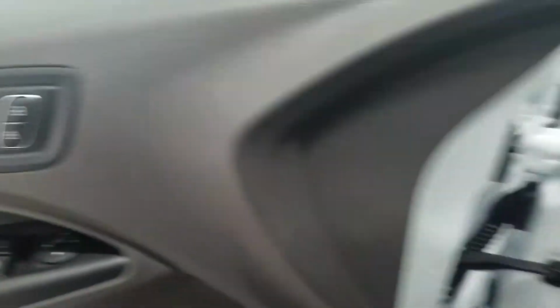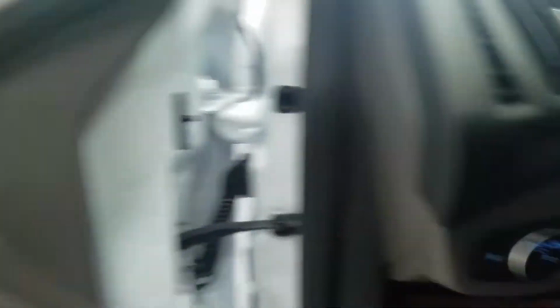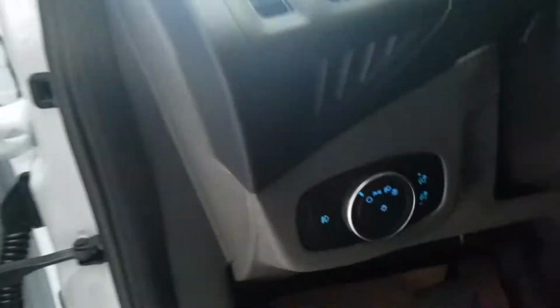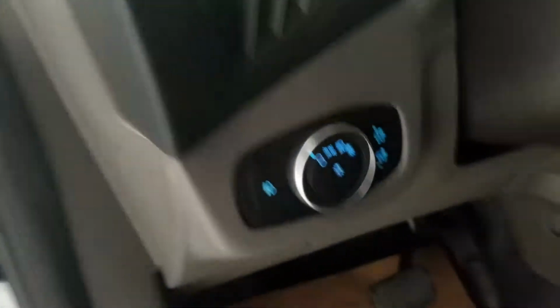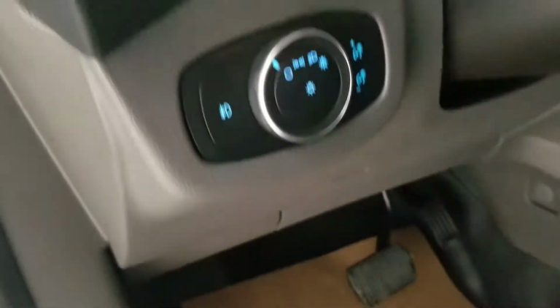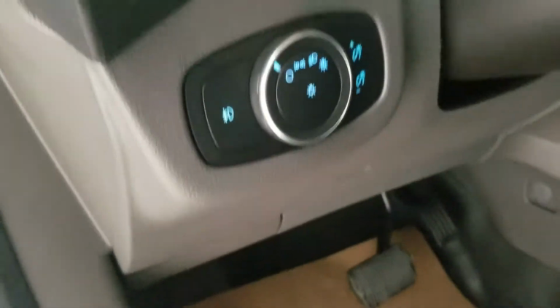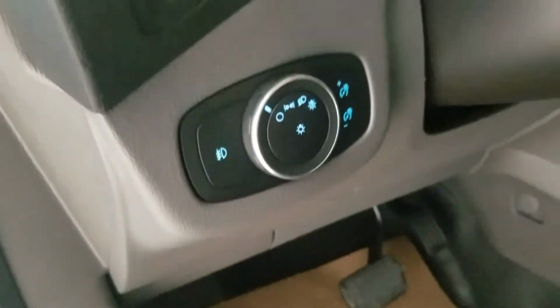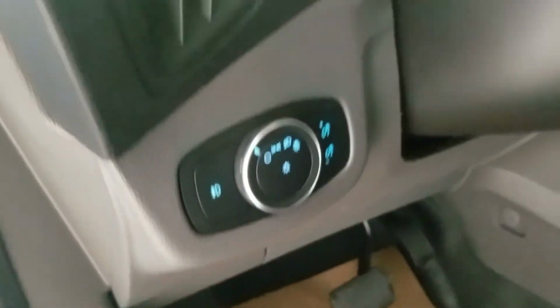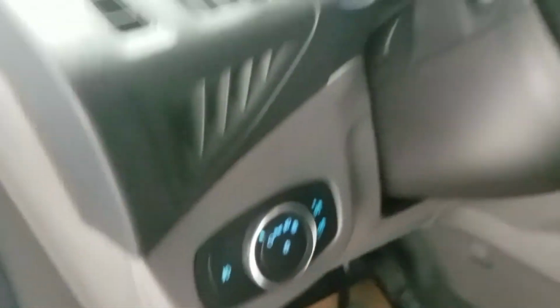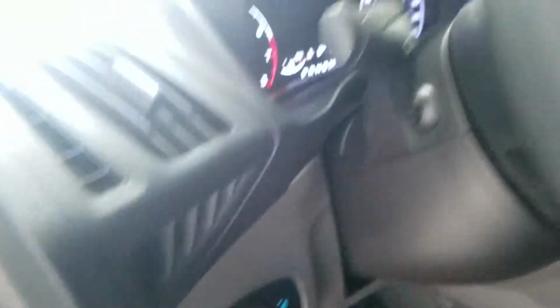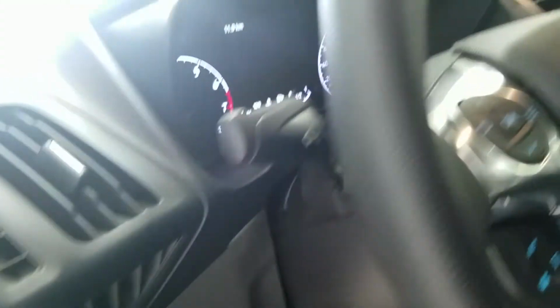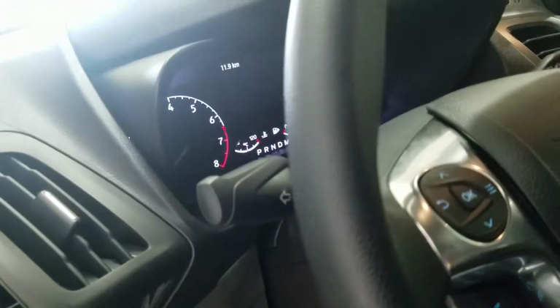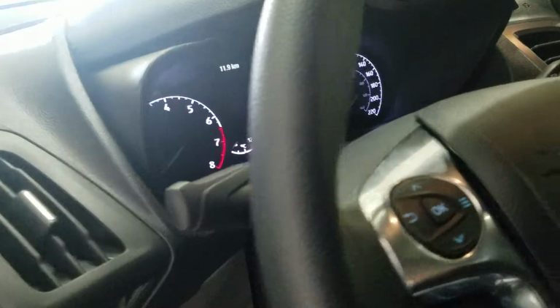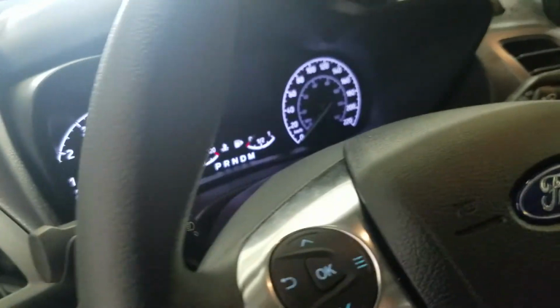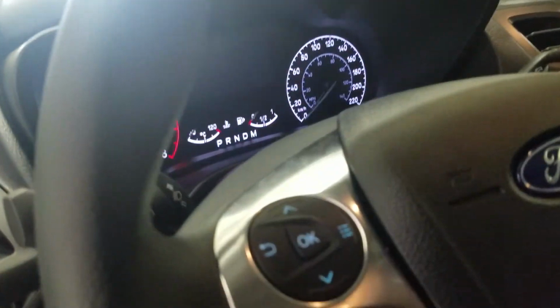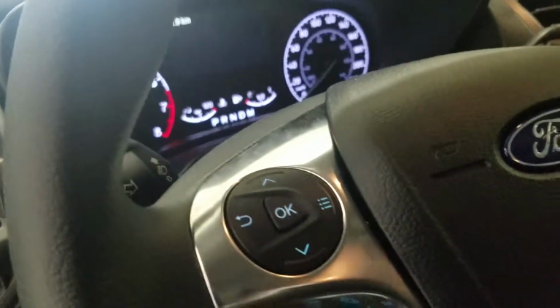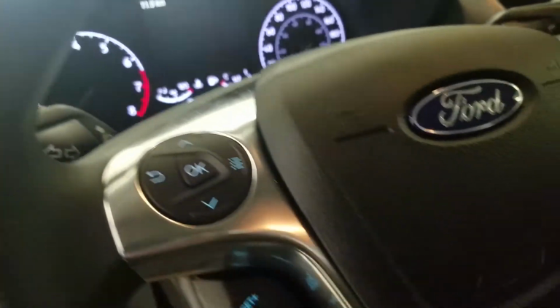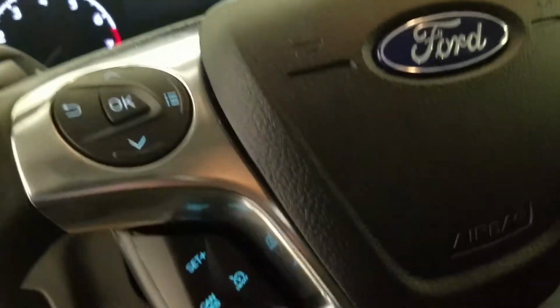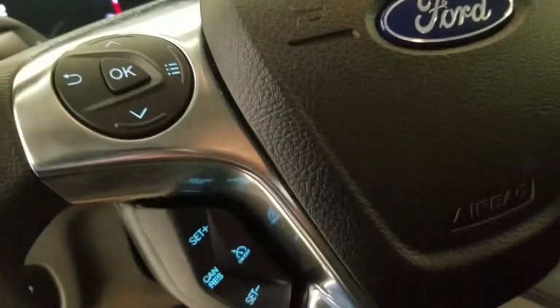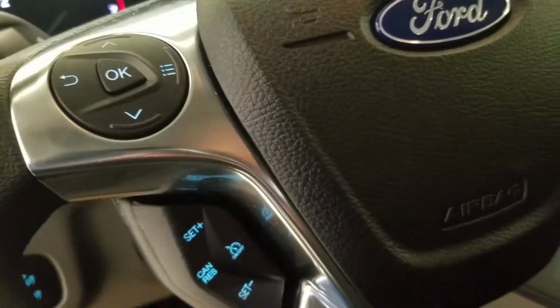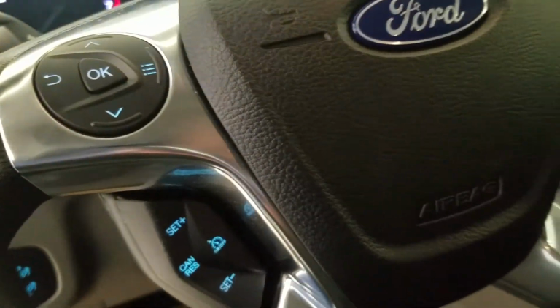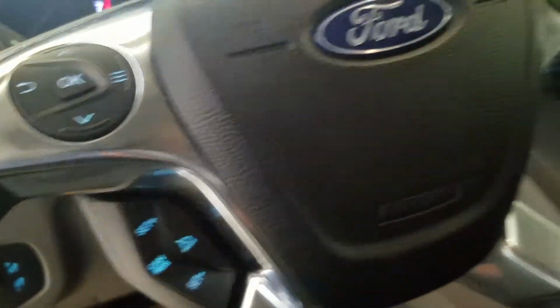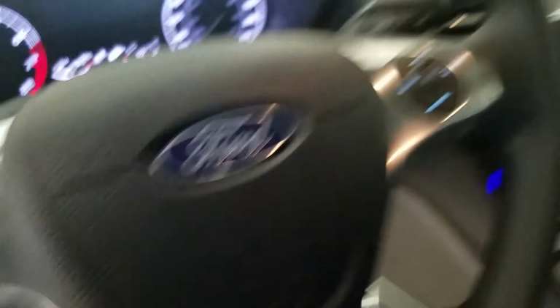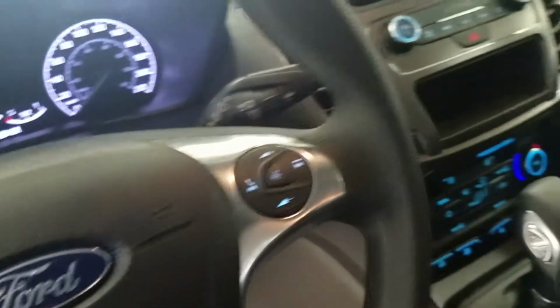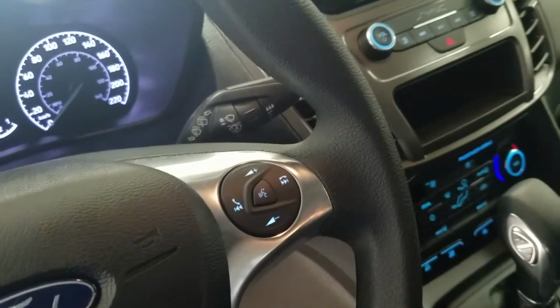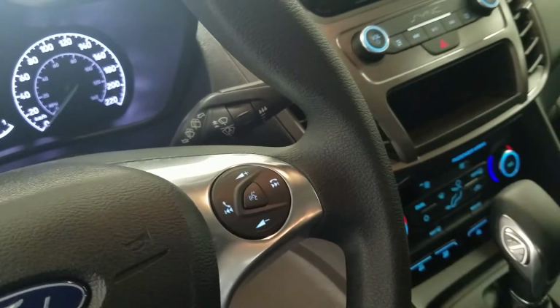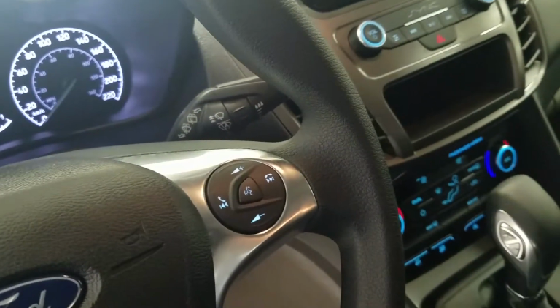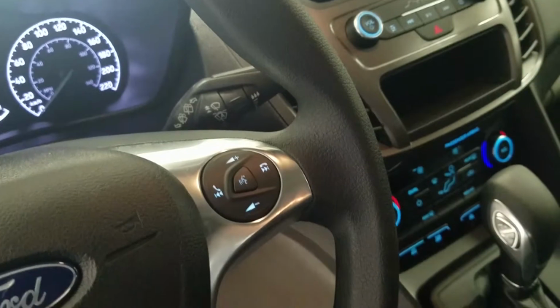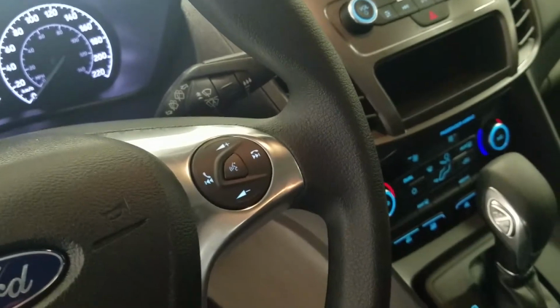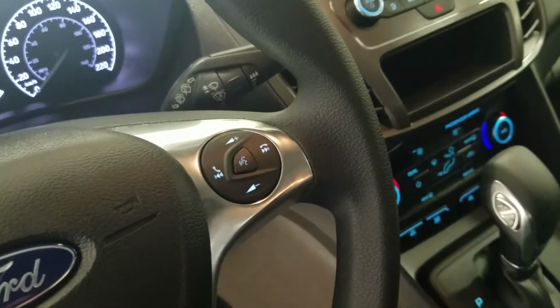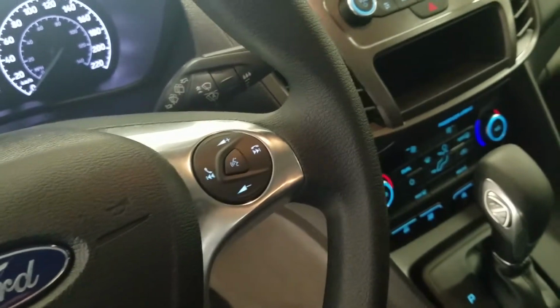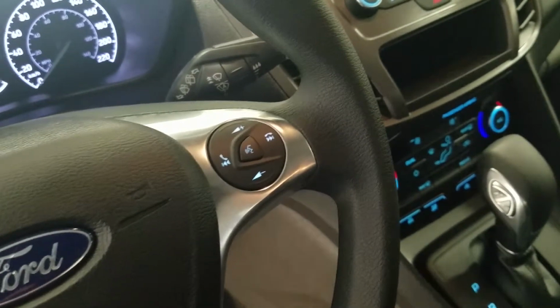Over at our steering column we have our automatic headlamp dial as well as our tilt steering wheel with our information track pad and cruise control settings on the left, and on the right we have our hands-free and volume controls.